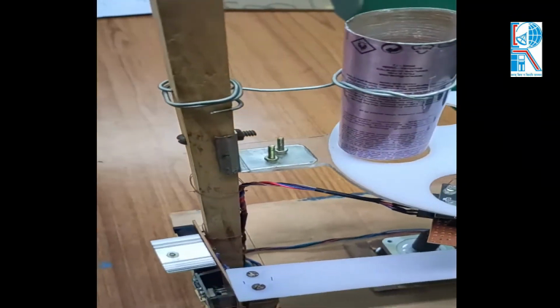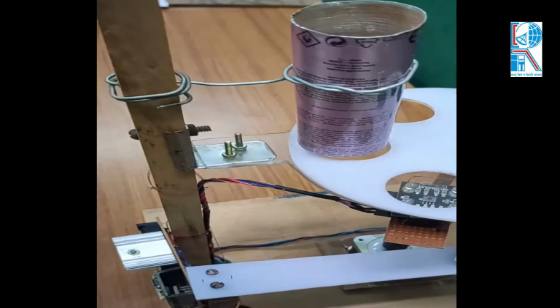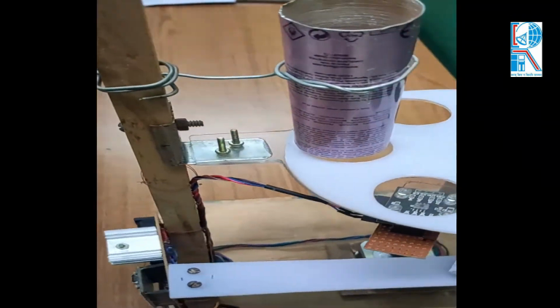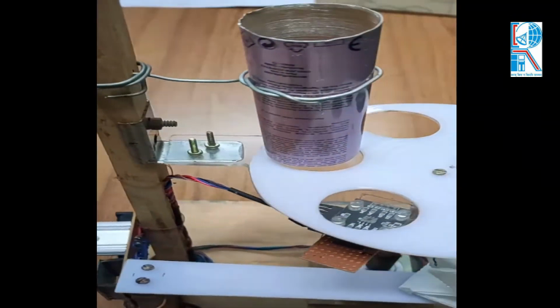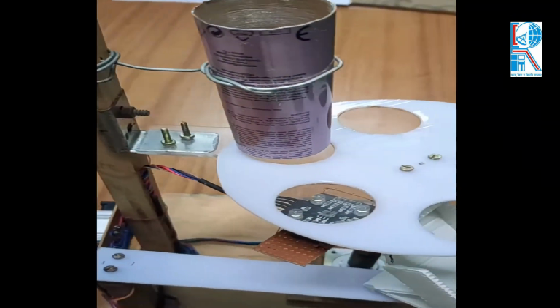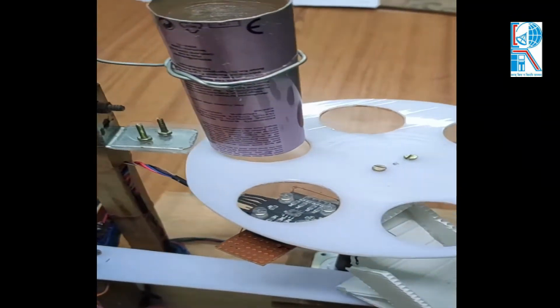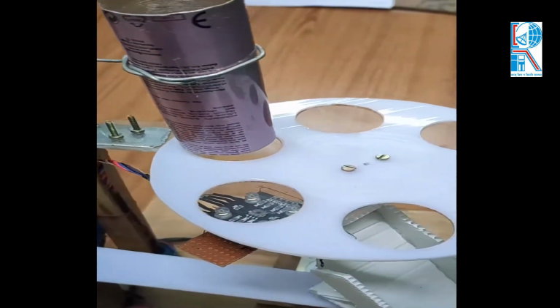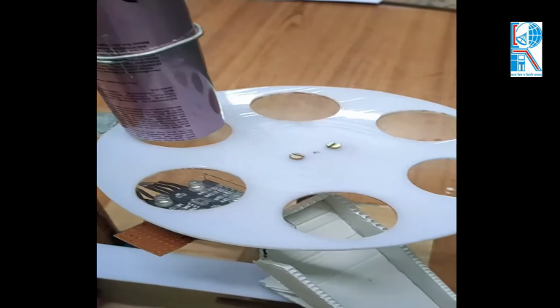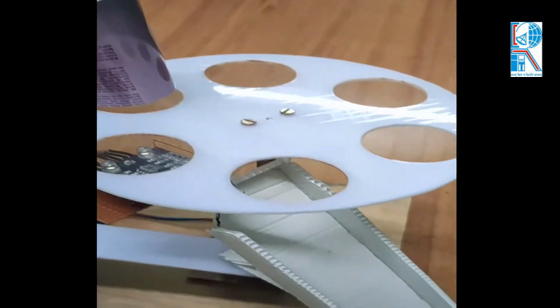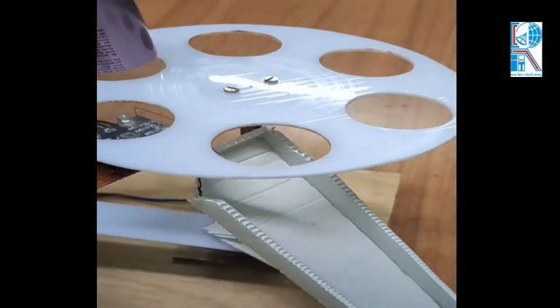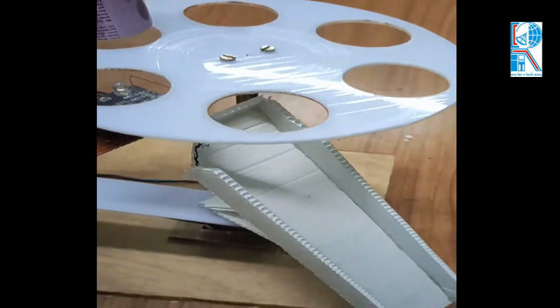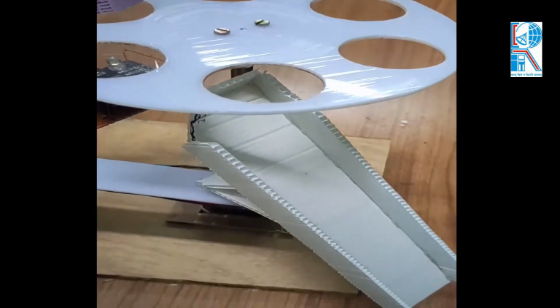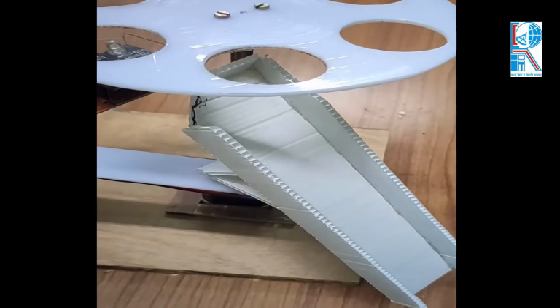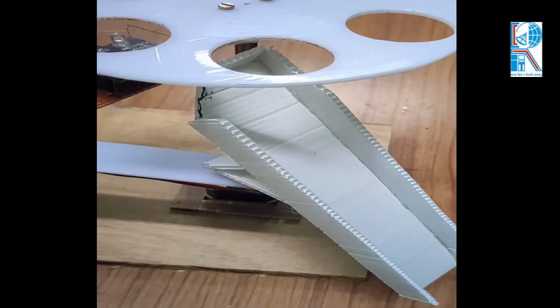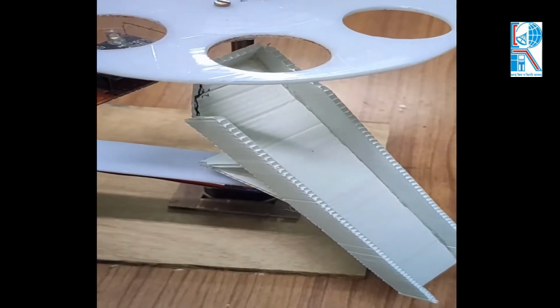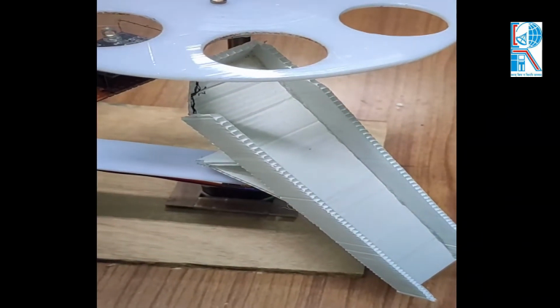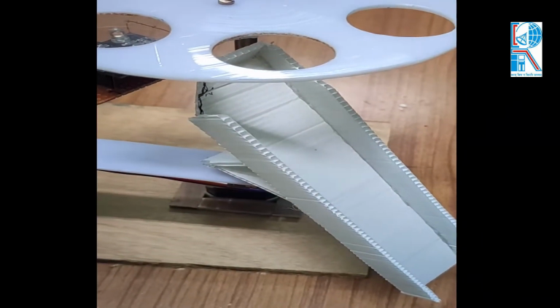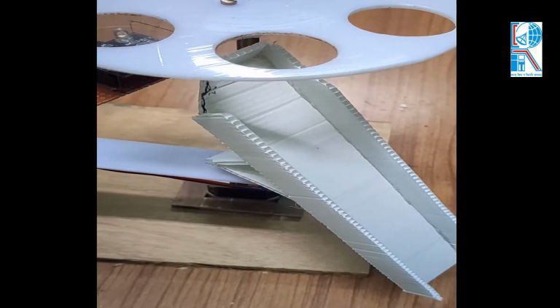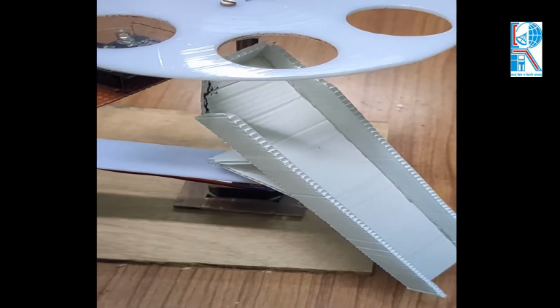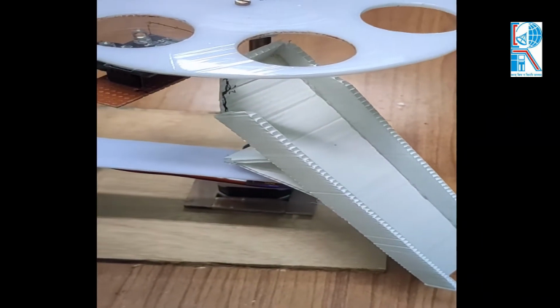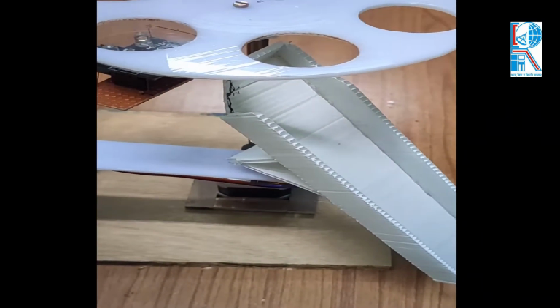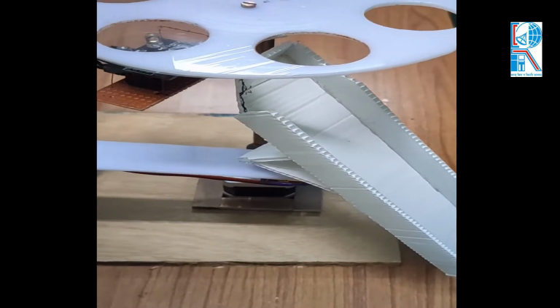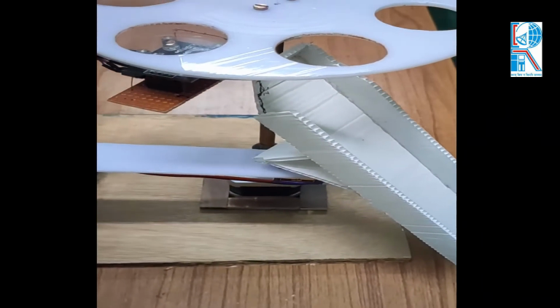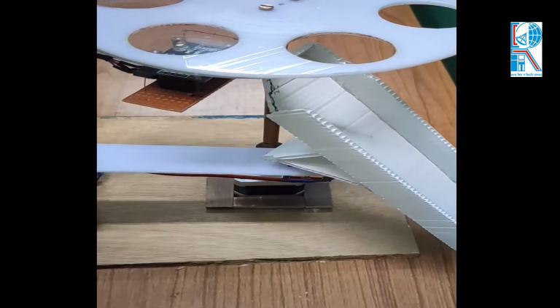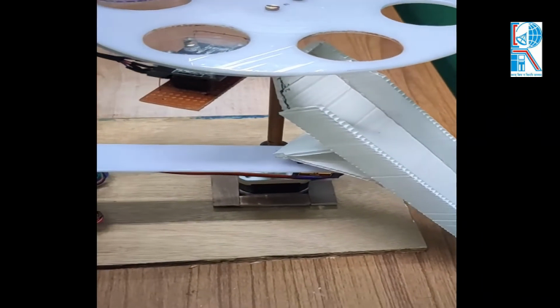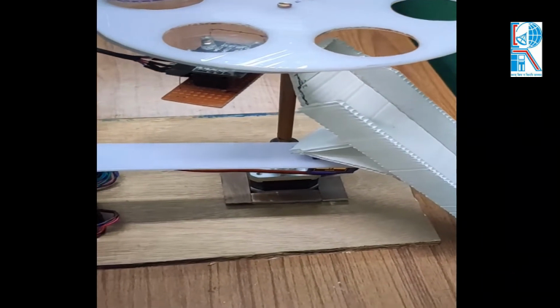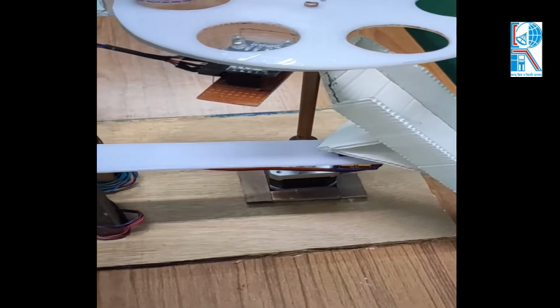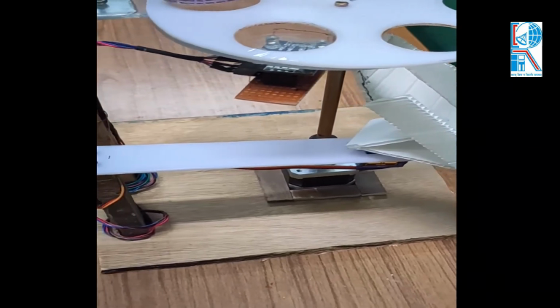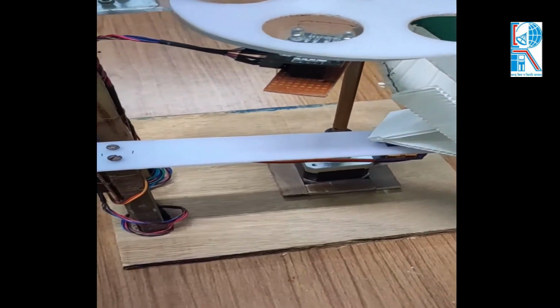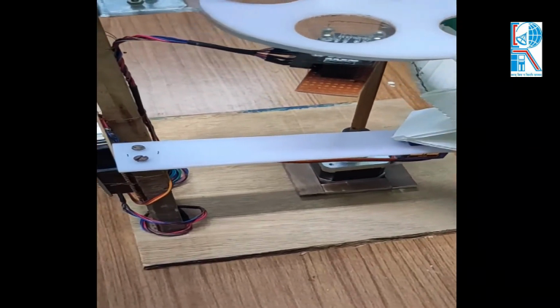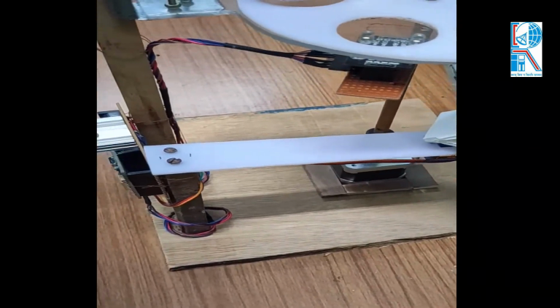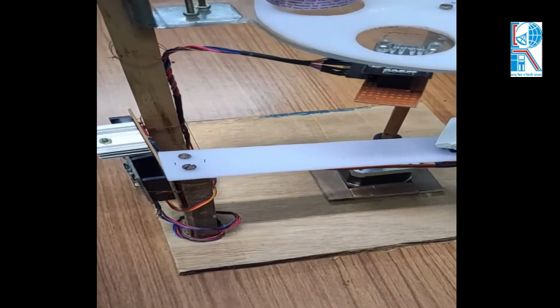This is the sliding platform, which slides the balls to the particular color port.